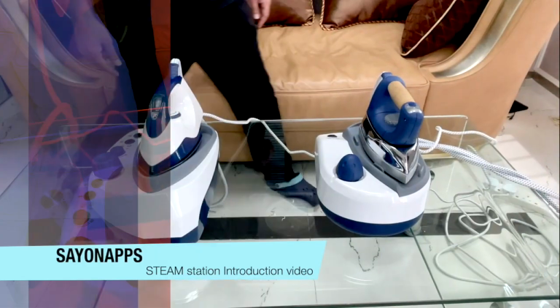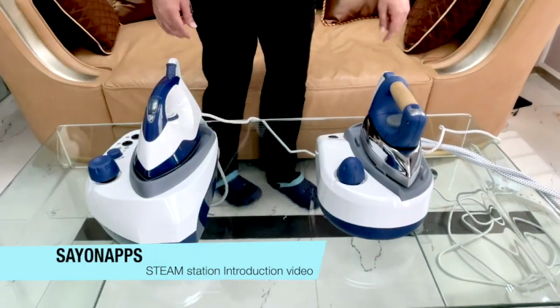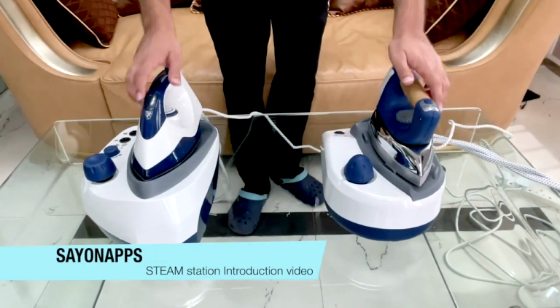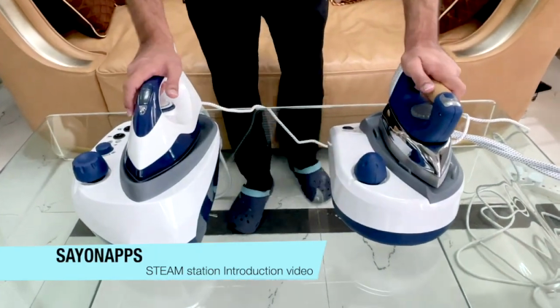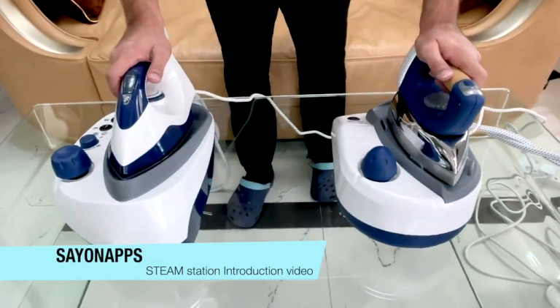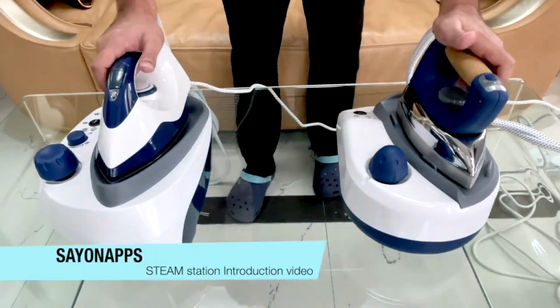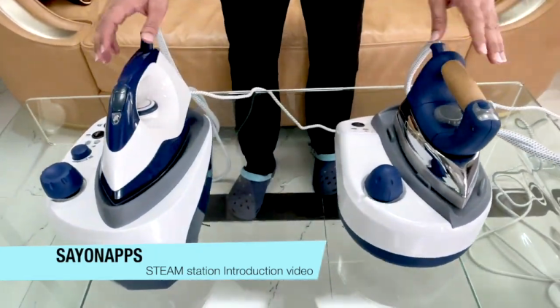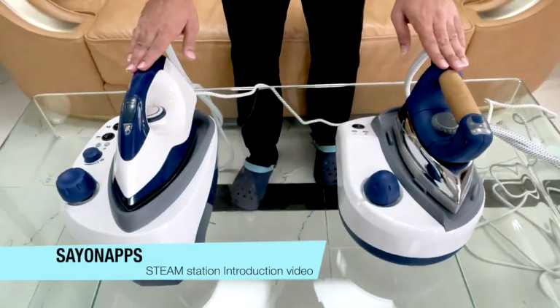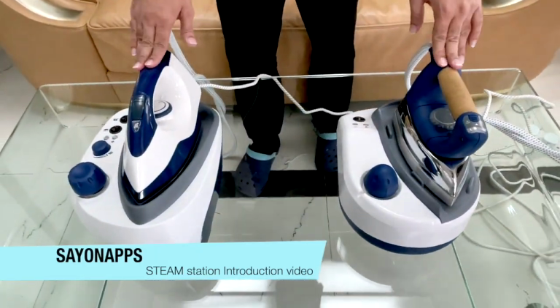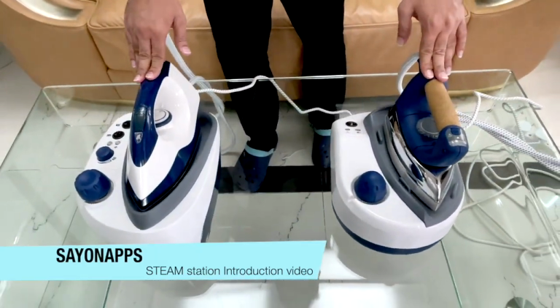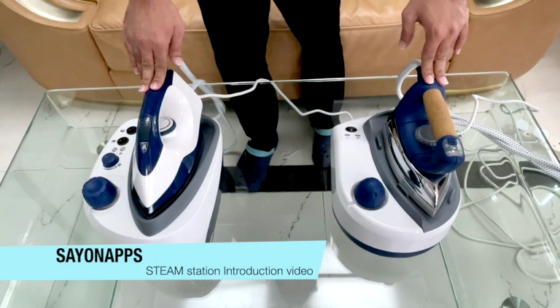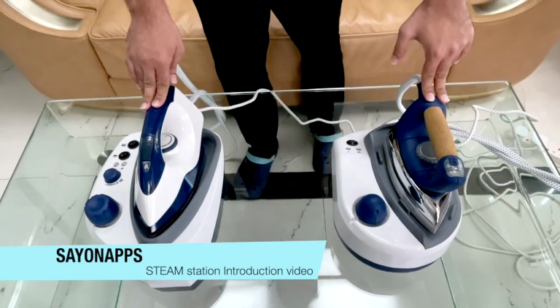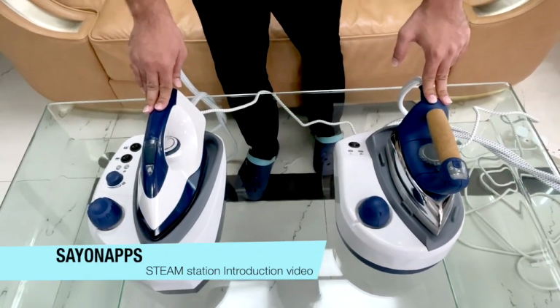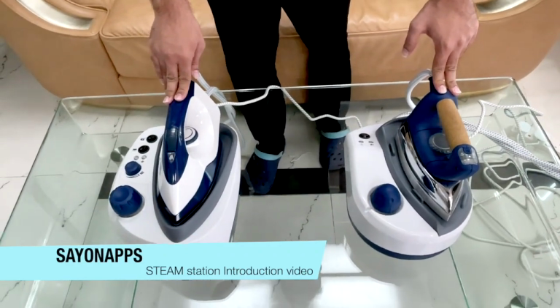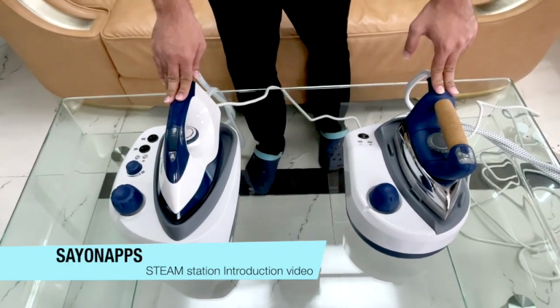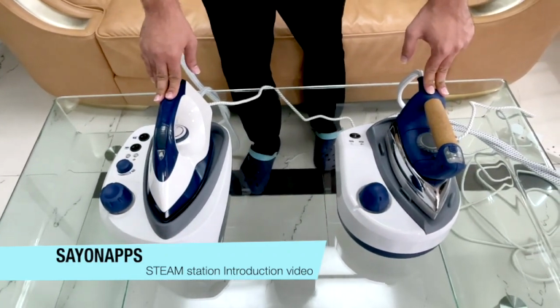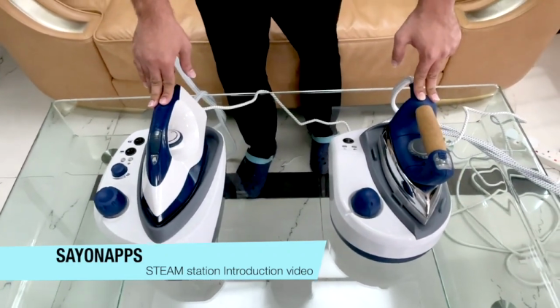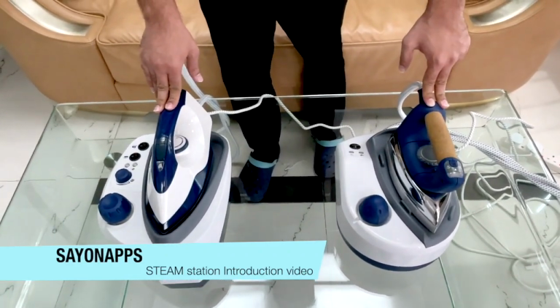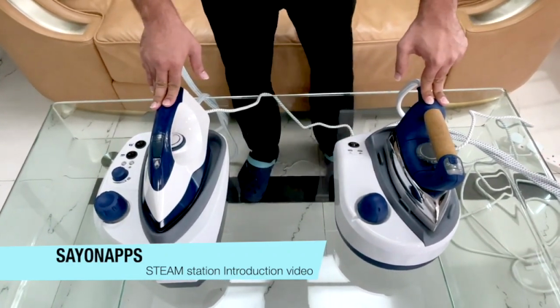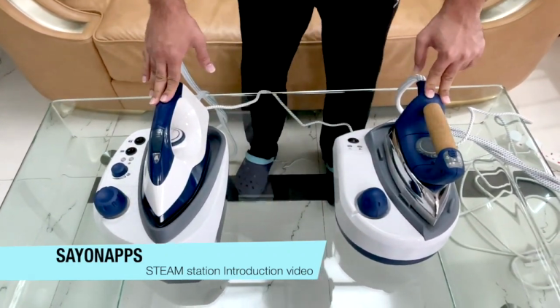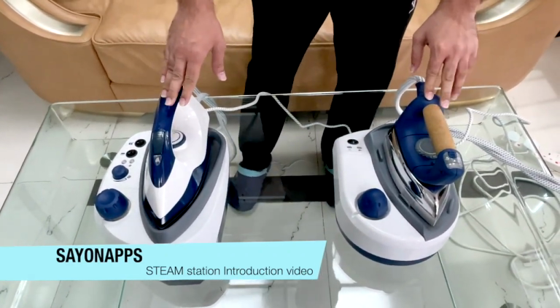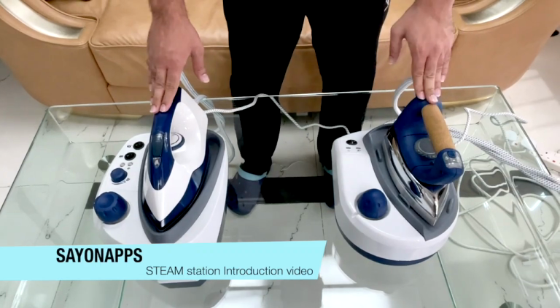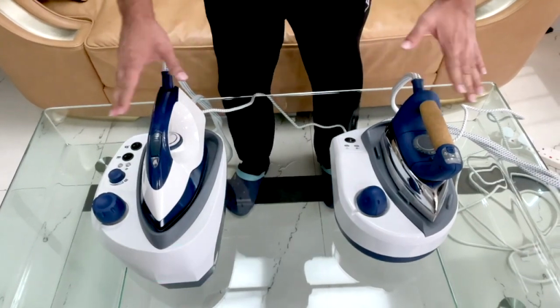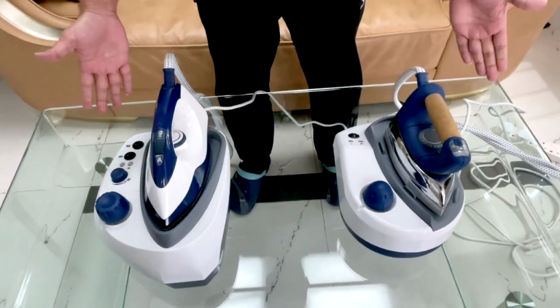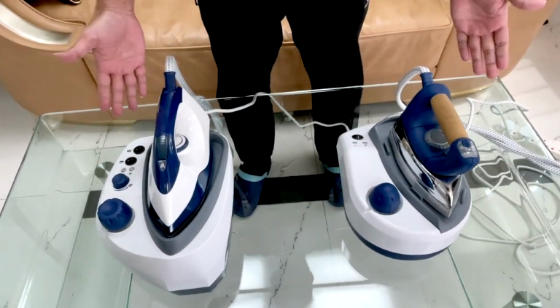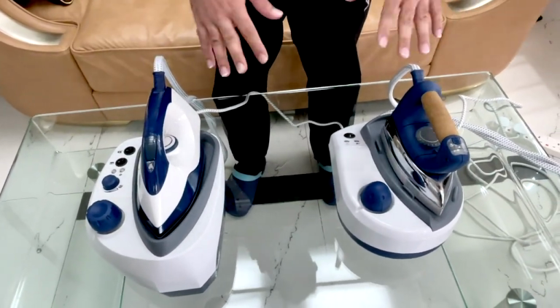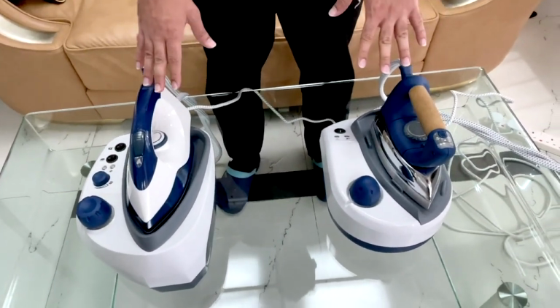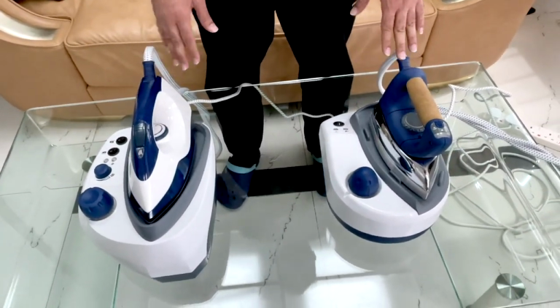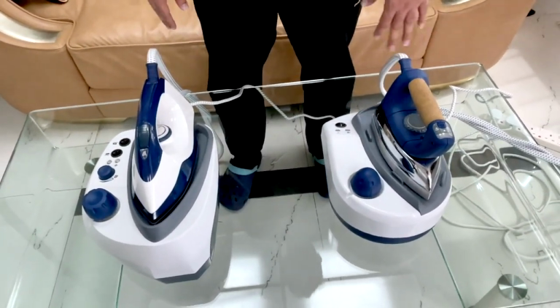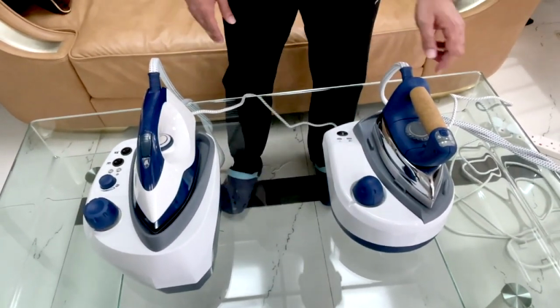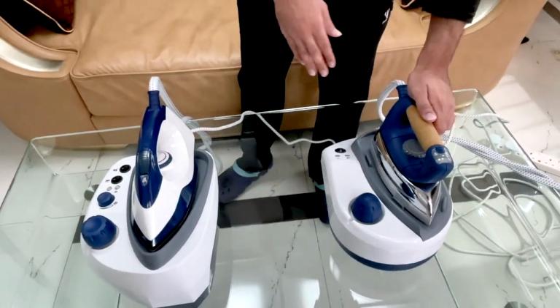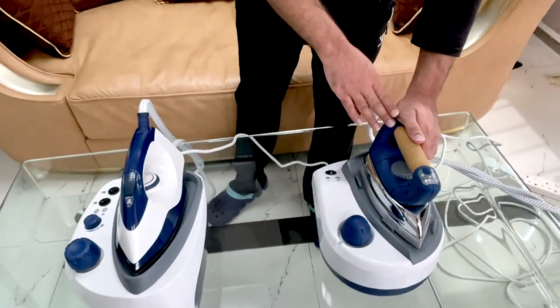Hello friends, welcome. Today we would like to introduce our two new steam stations. These are the two models — let me introduce them one by one.